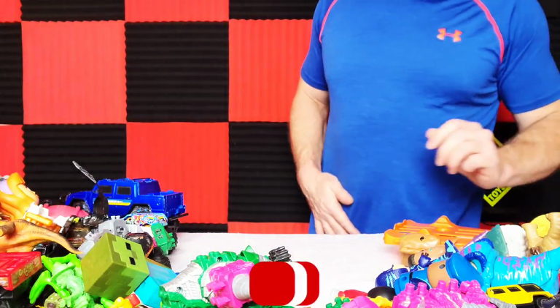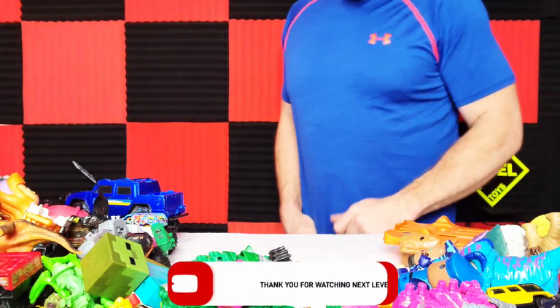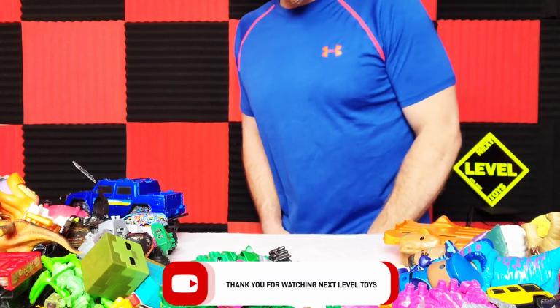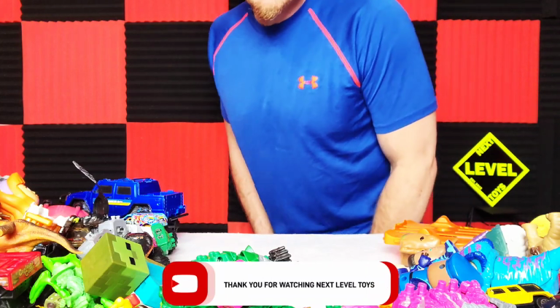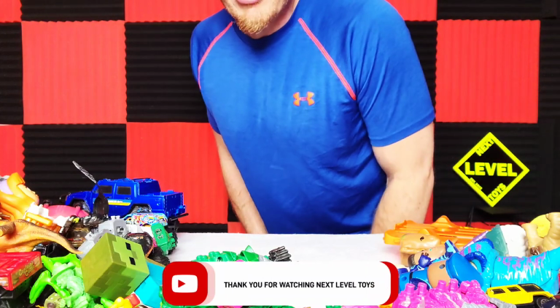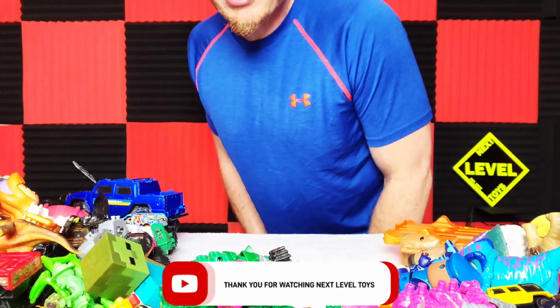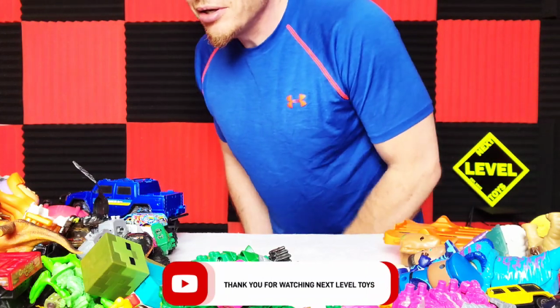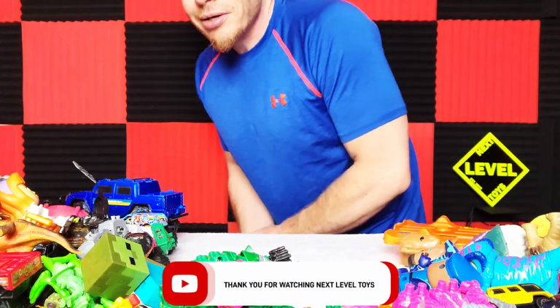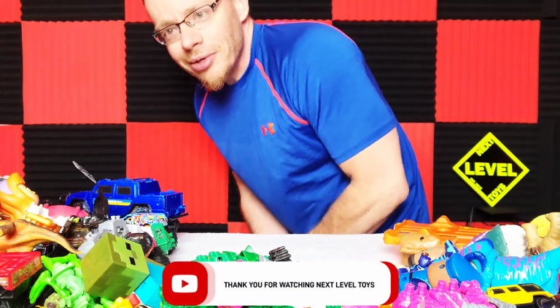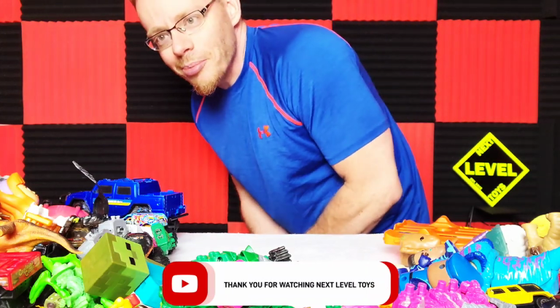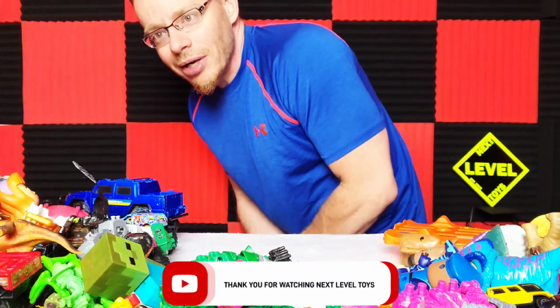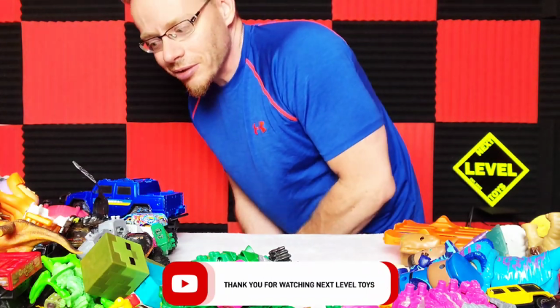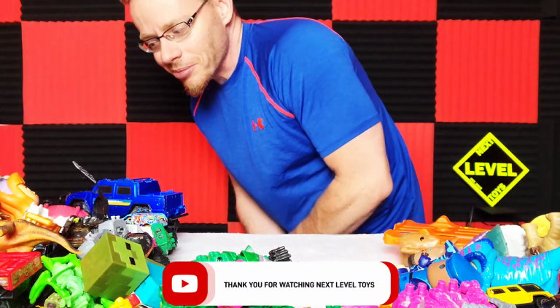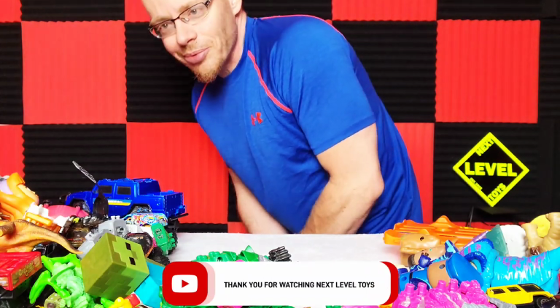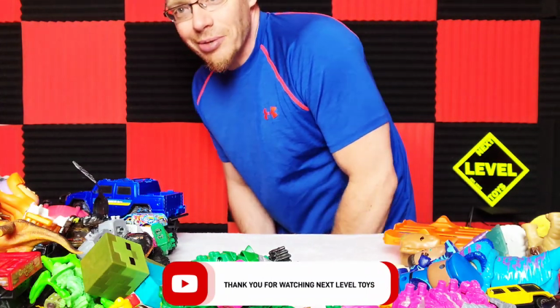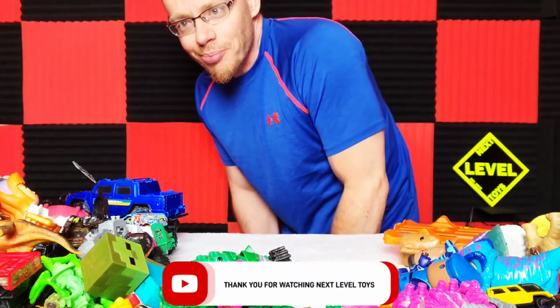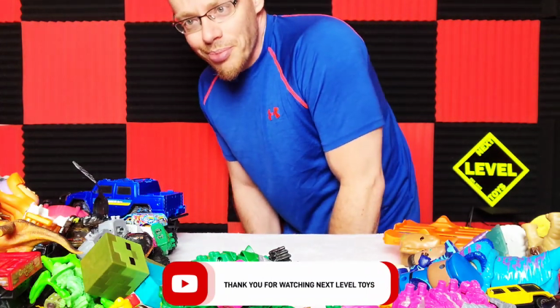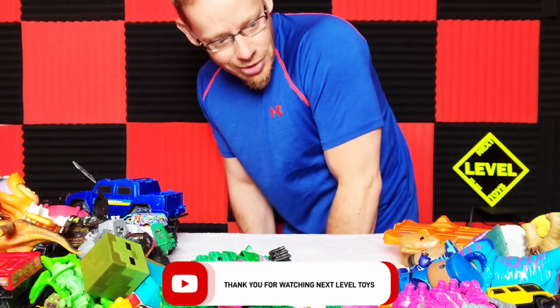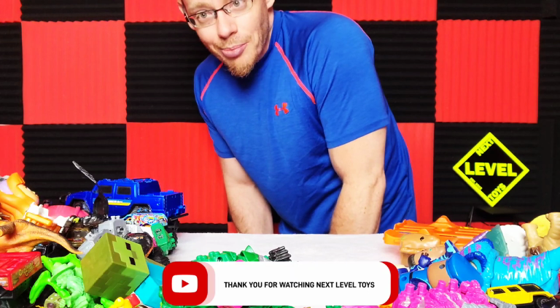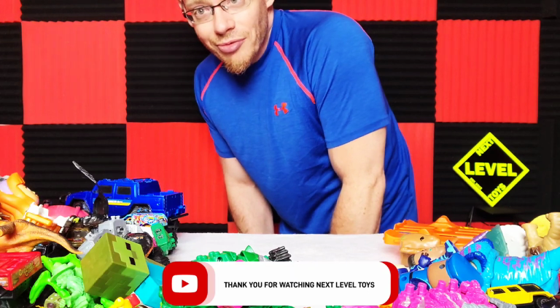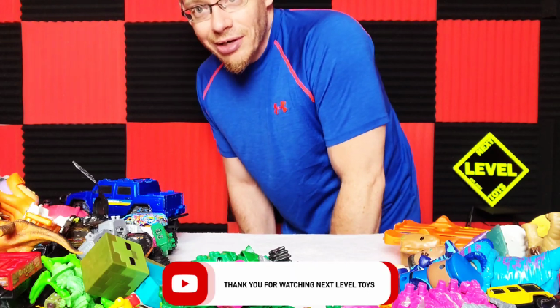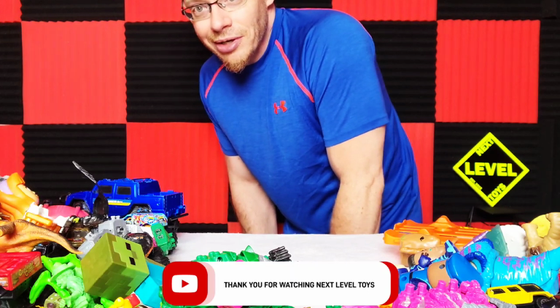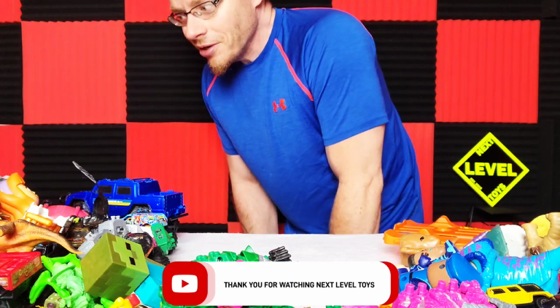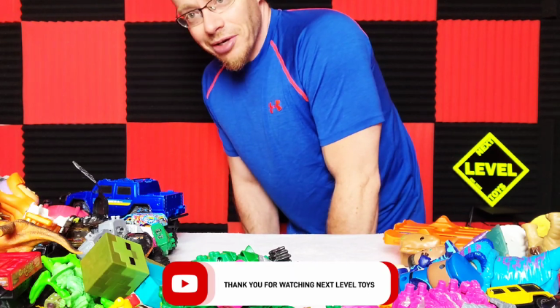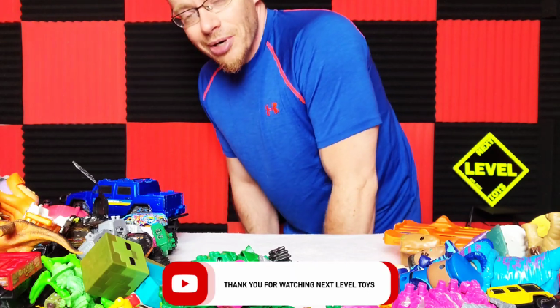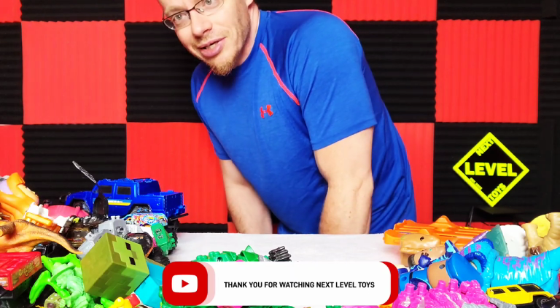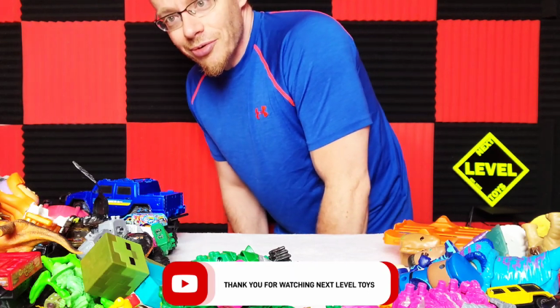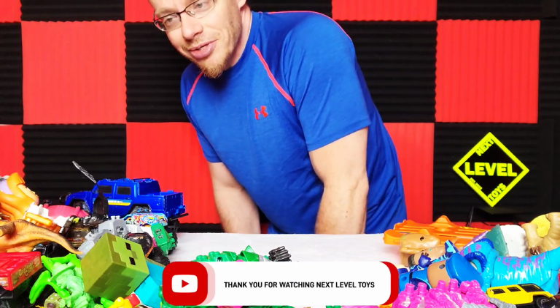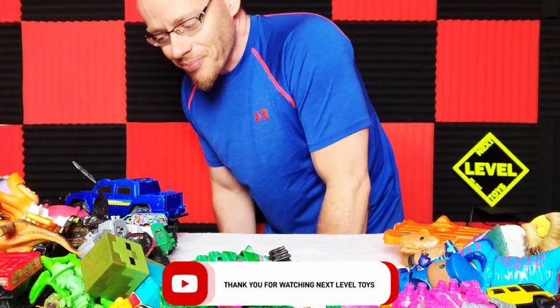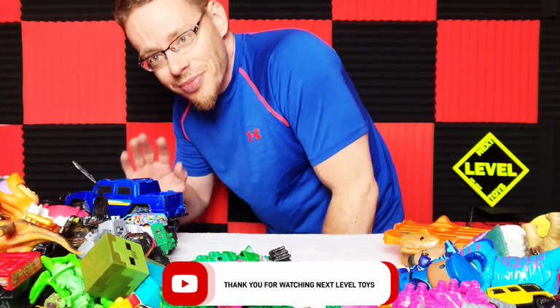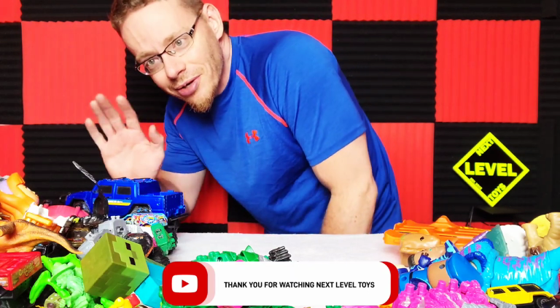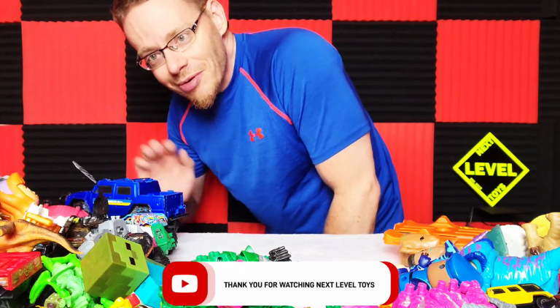Please let us know what you think of today's haul. We hope y'all liked it. We will definitely be doing this a lot more often now. Thank you for watching Next Level Toys. Good luck everybody. Goodbye.